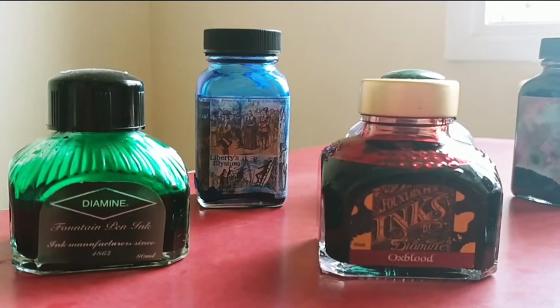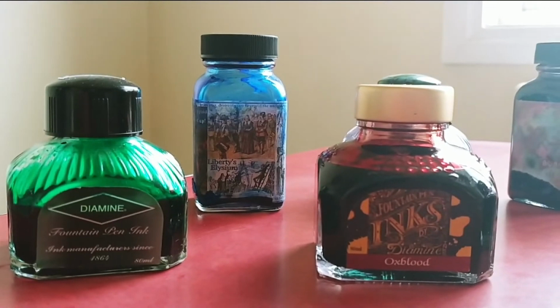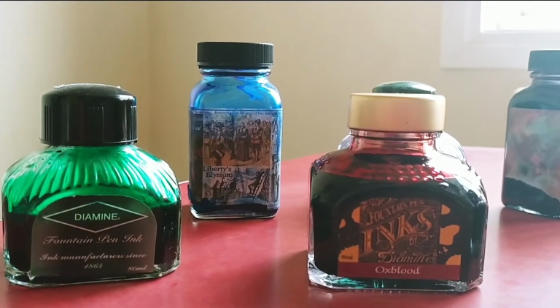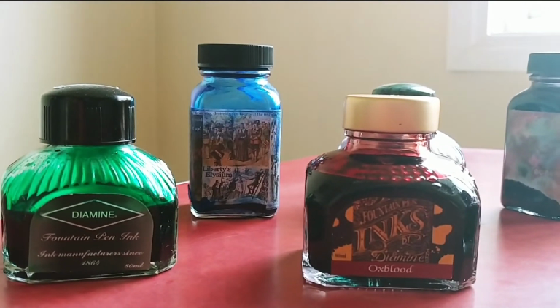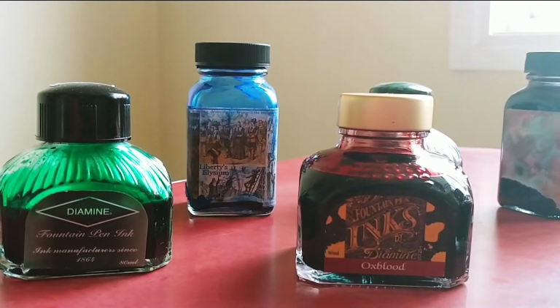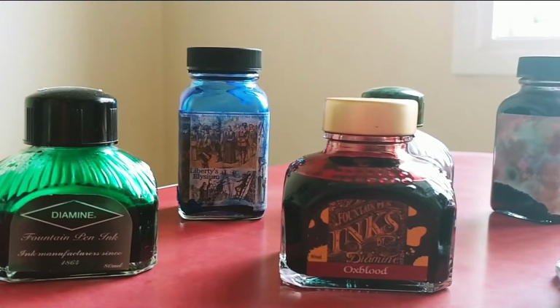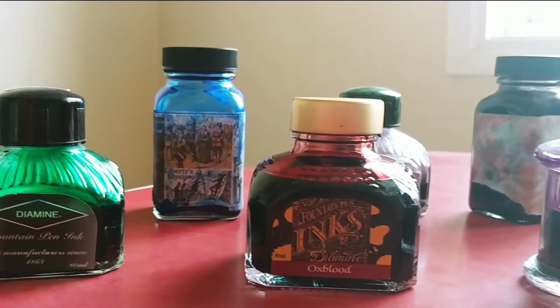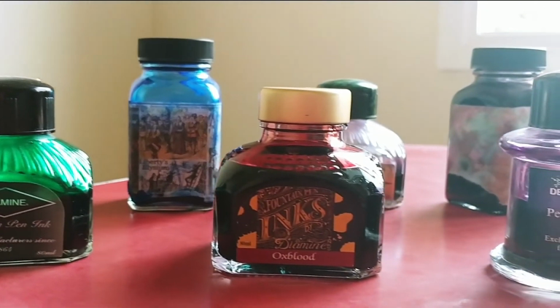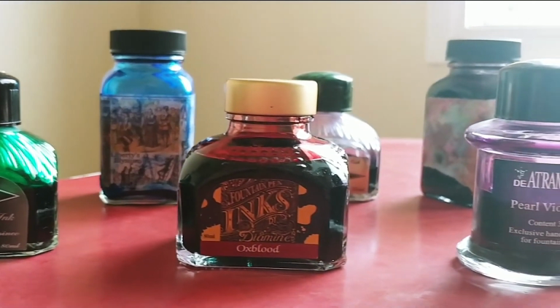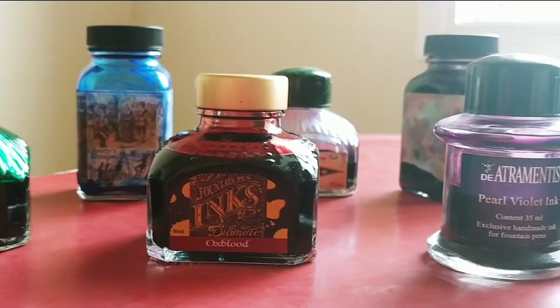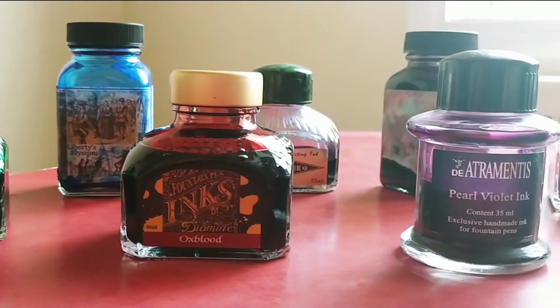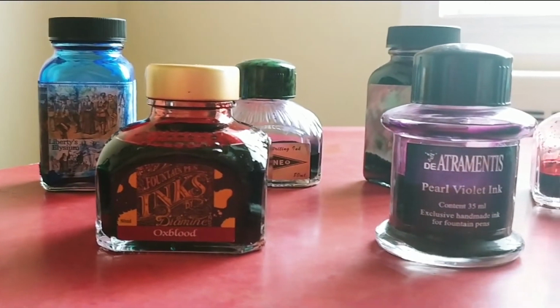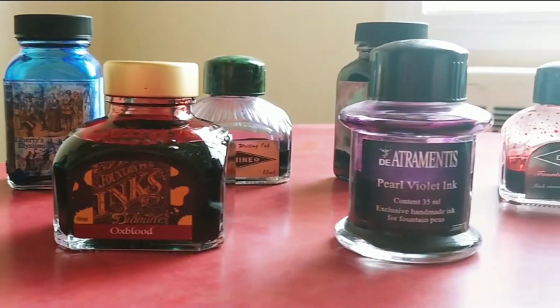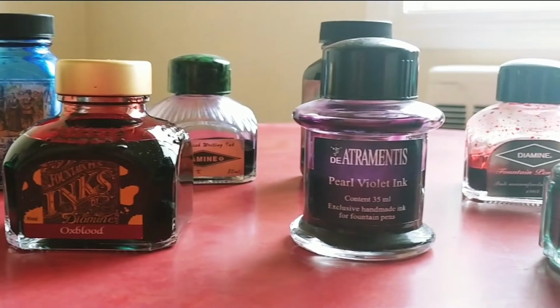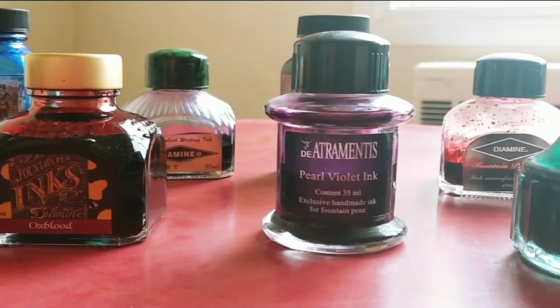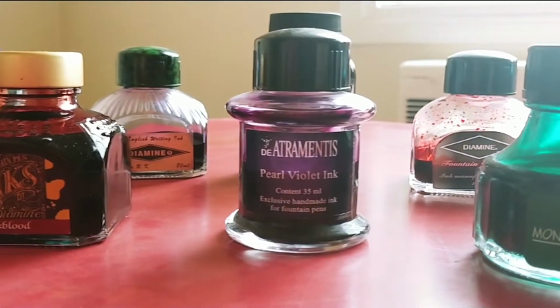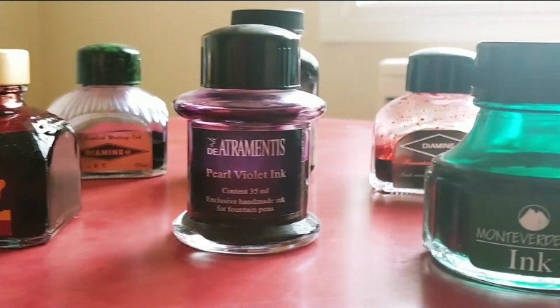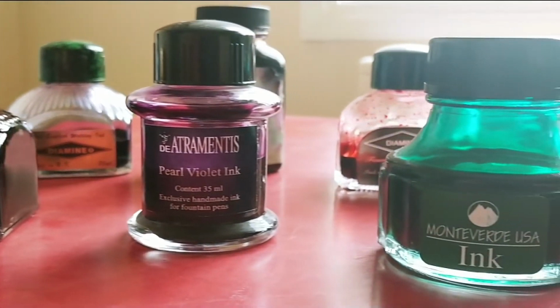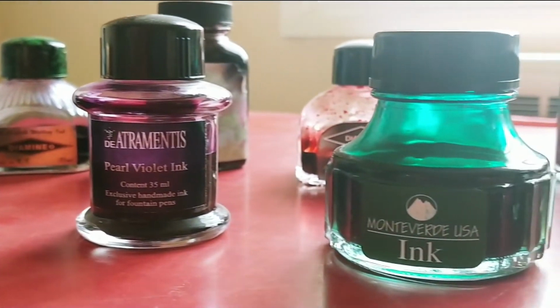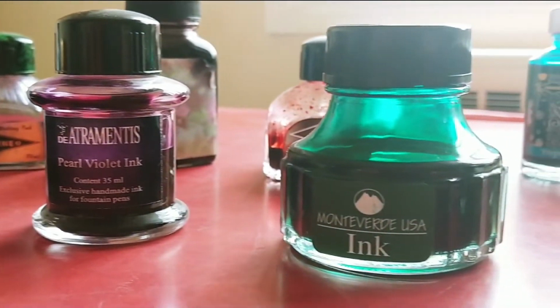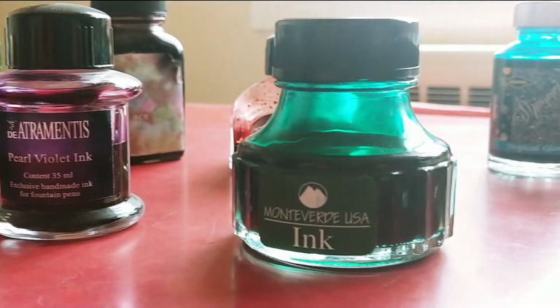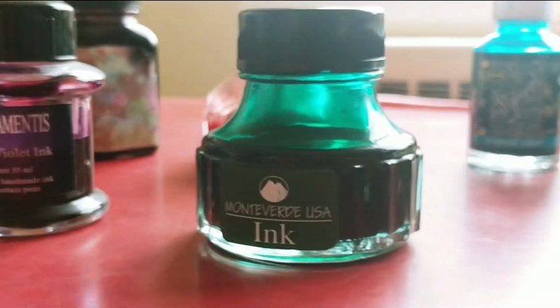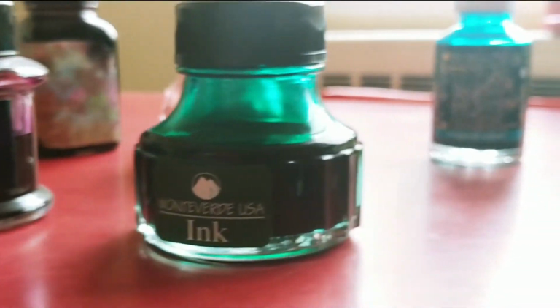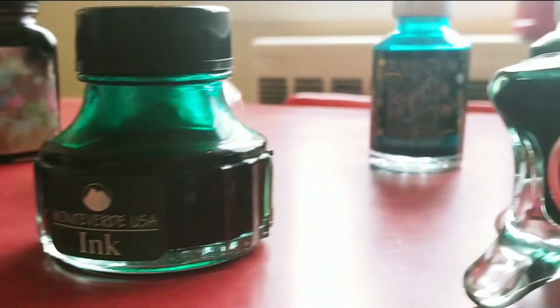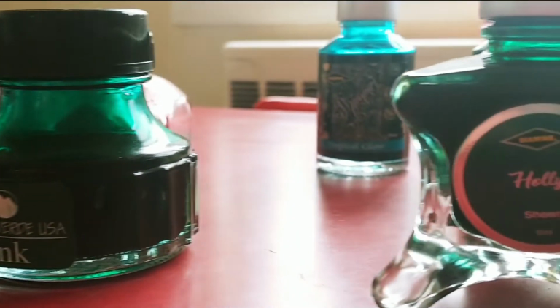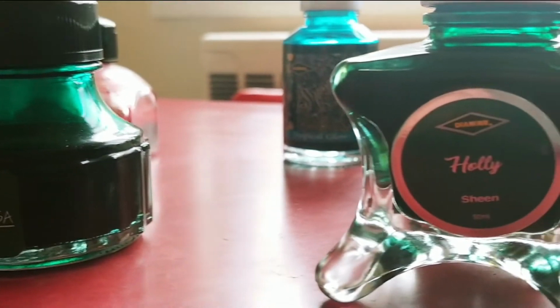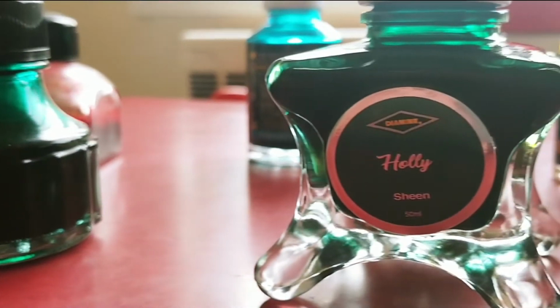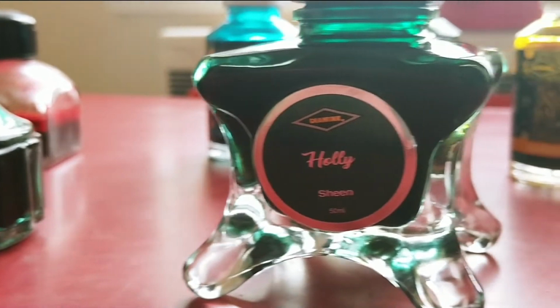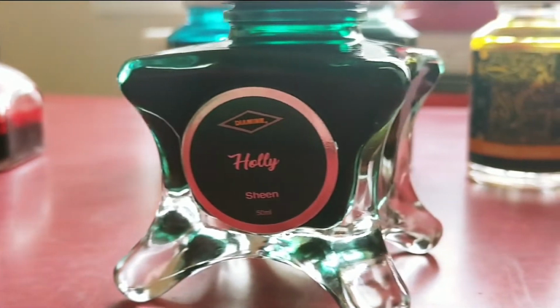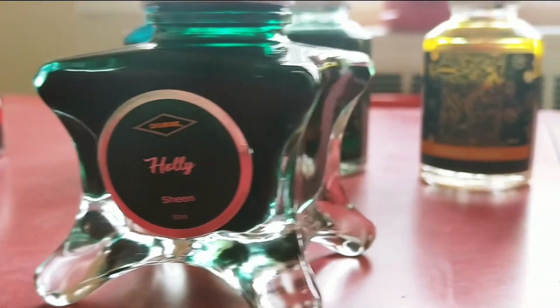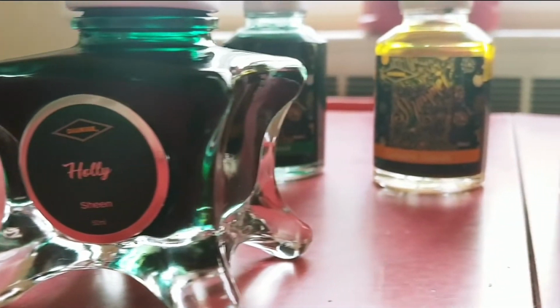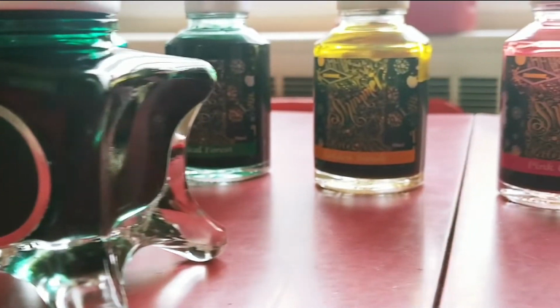When you start collecting fountain pens, or even if you just have one, you will find that you would like to possess a lot of kinds of inks. There's all colors of the rainbow, and many different properties that you can buy.